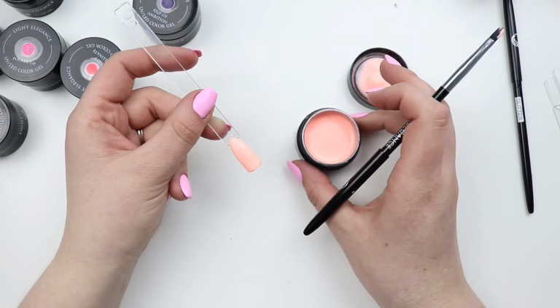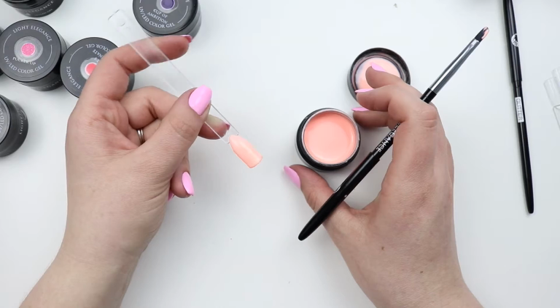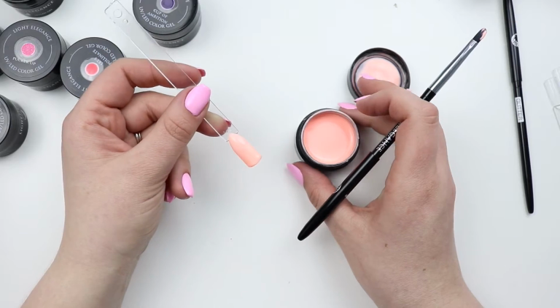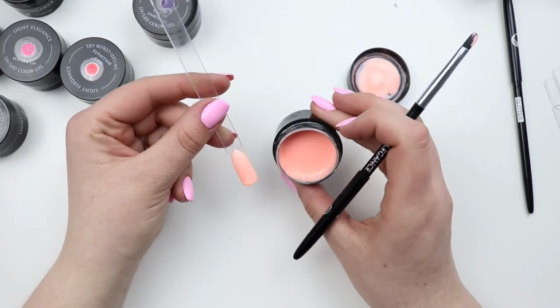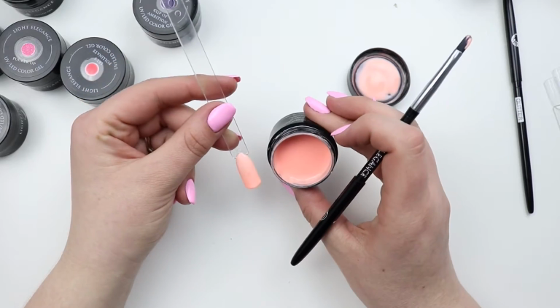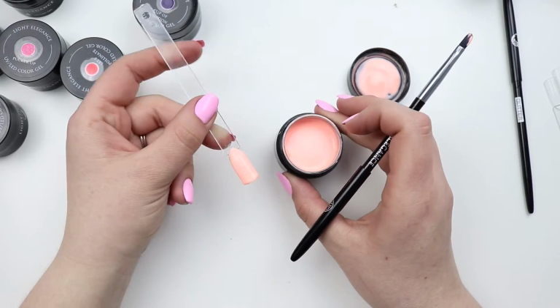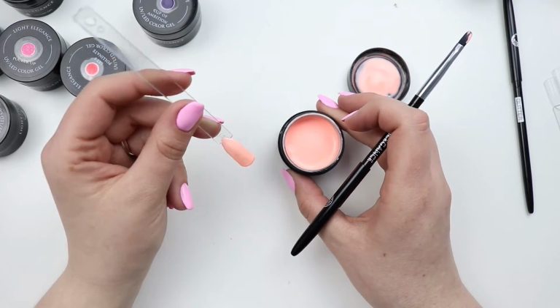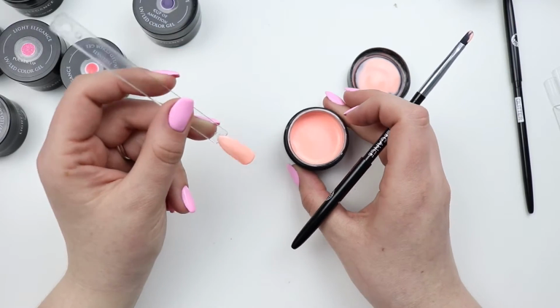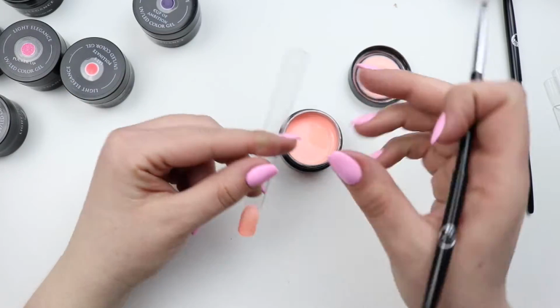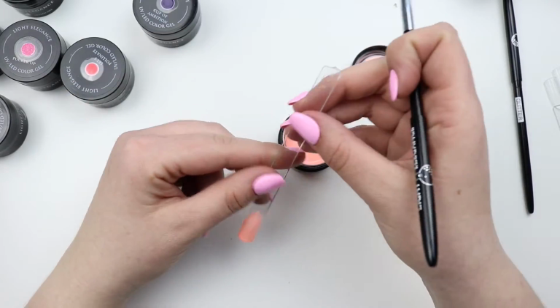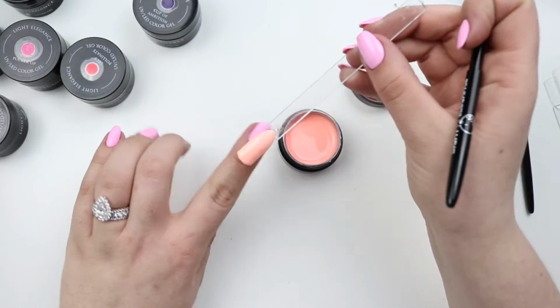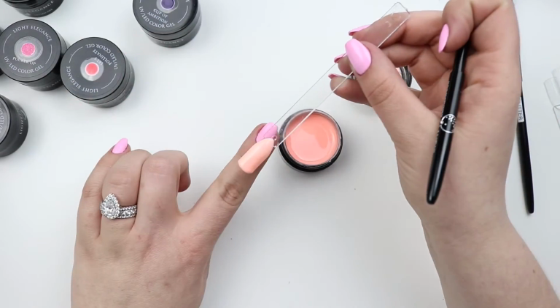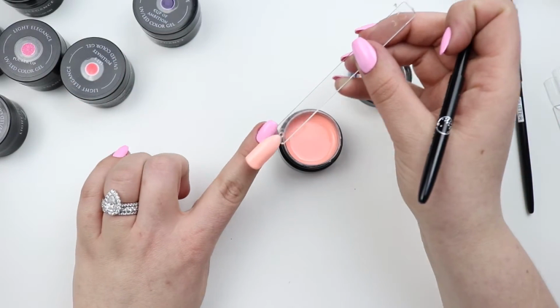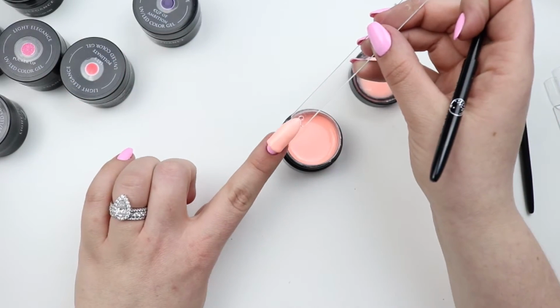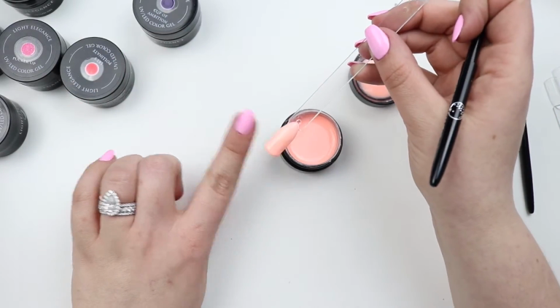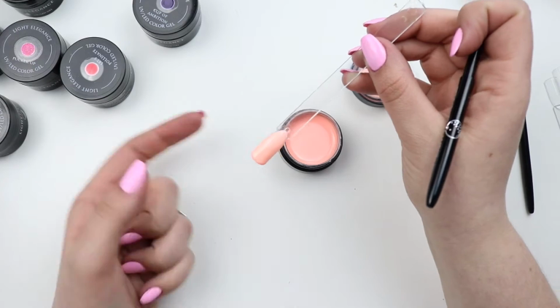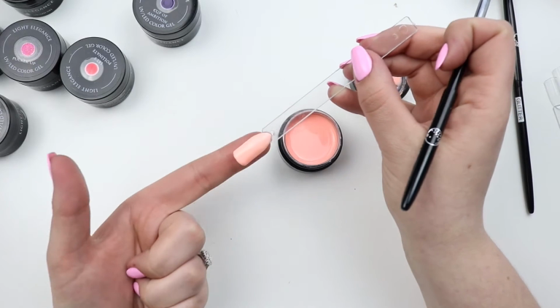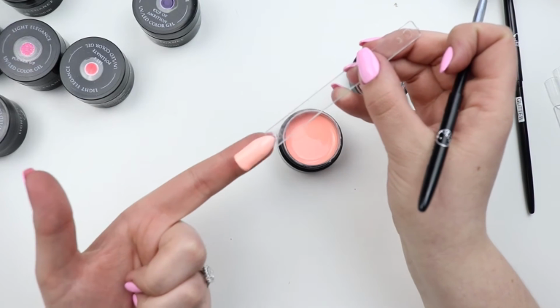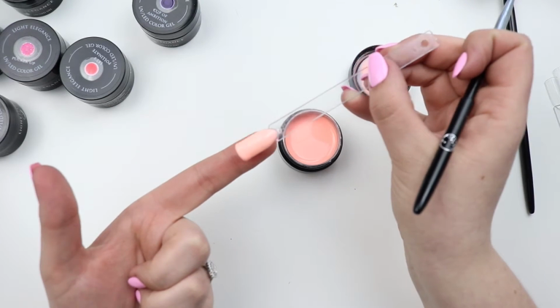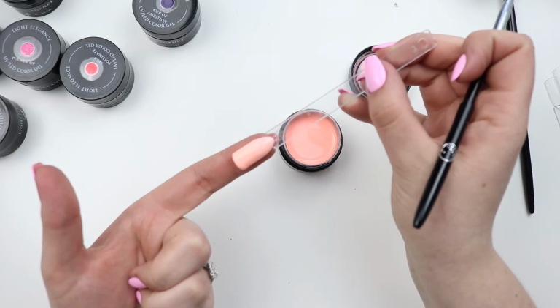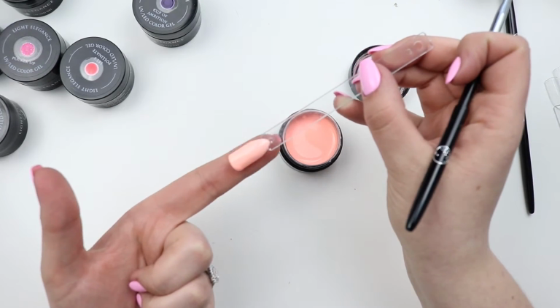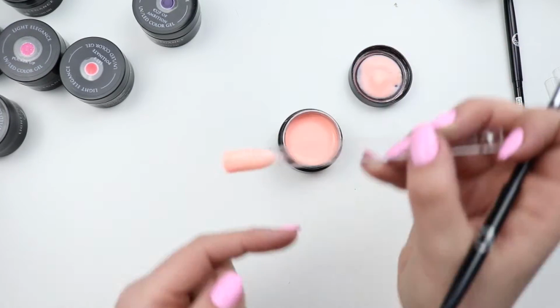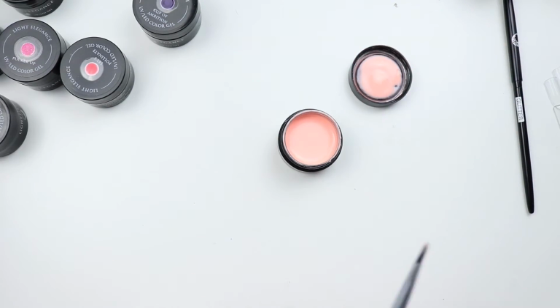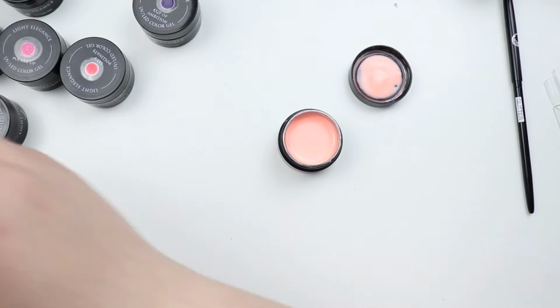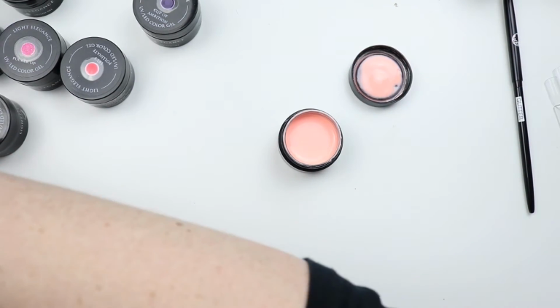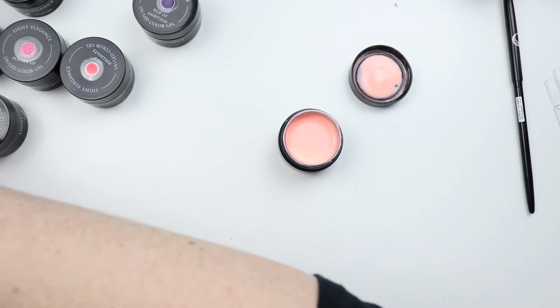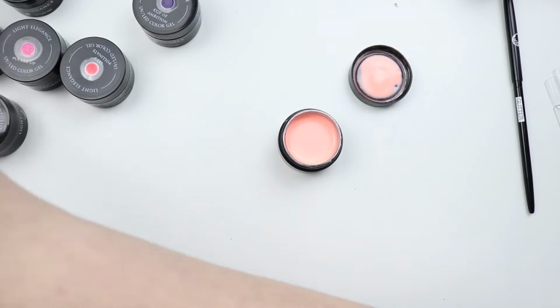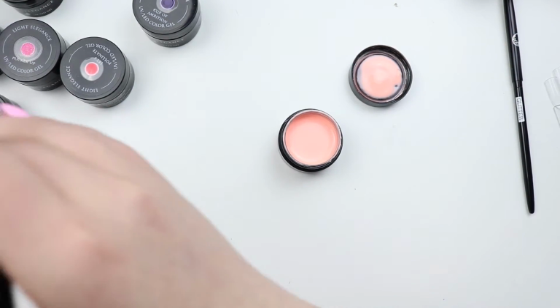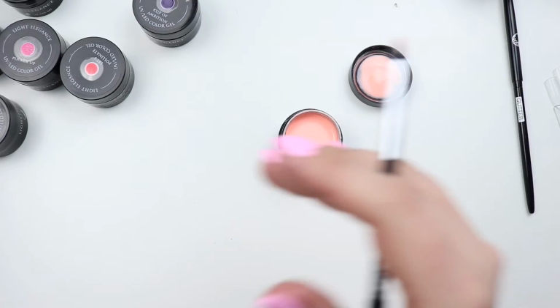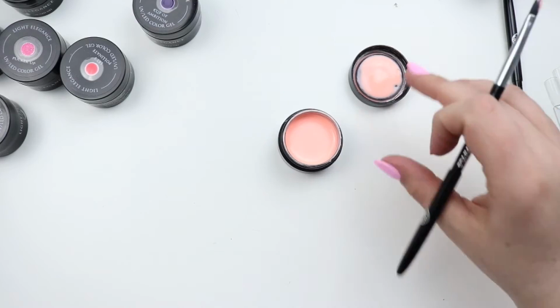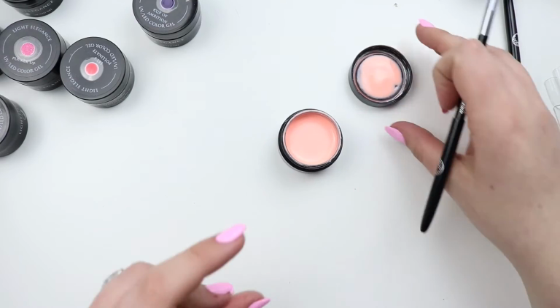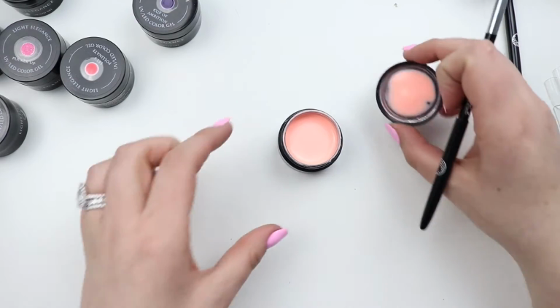That's pretty close — this will be a two-coater for sure. It's a little bit hard to tell but it's pretty okay.